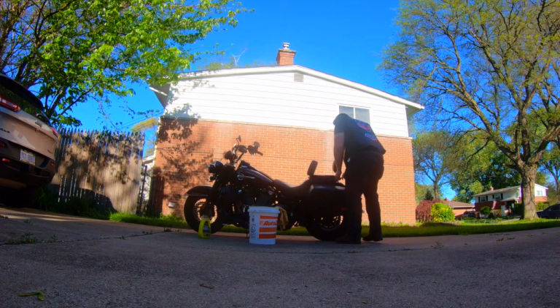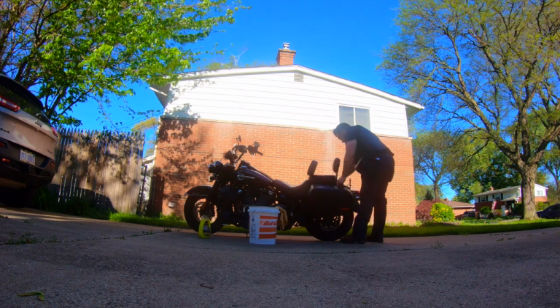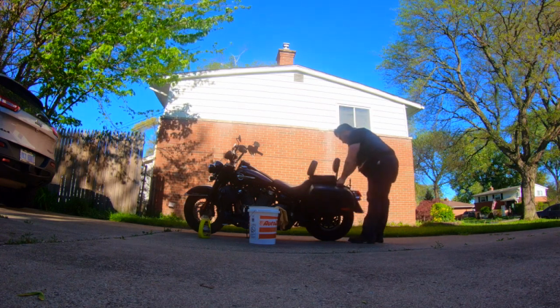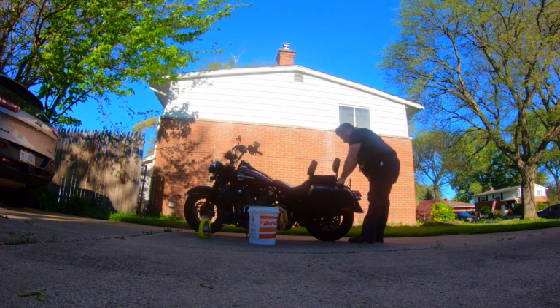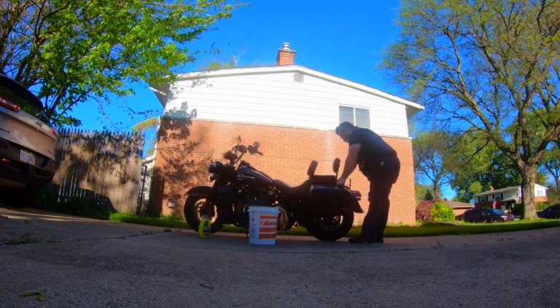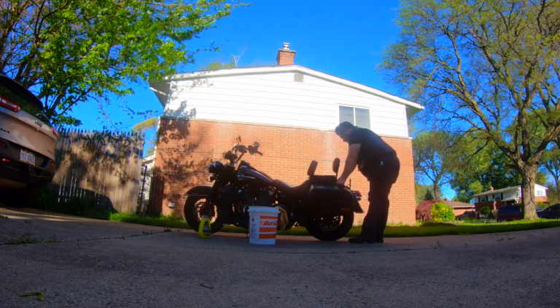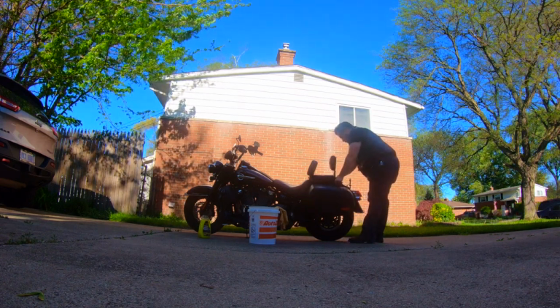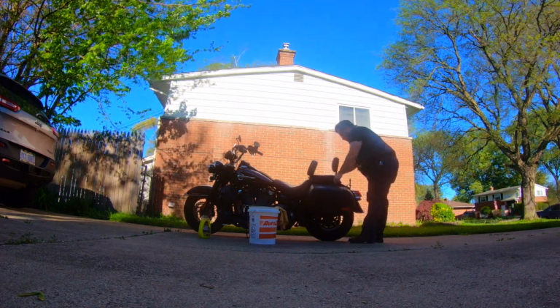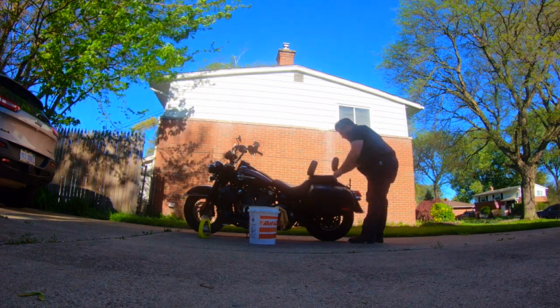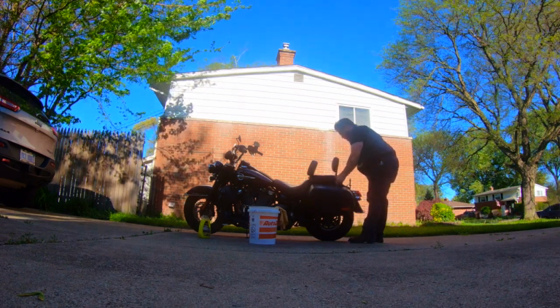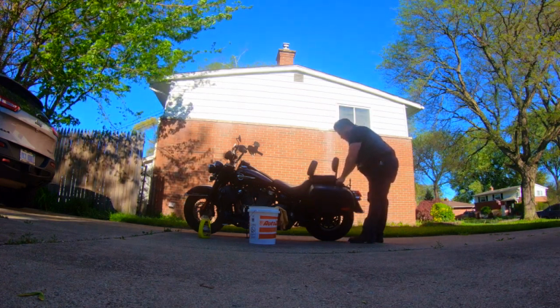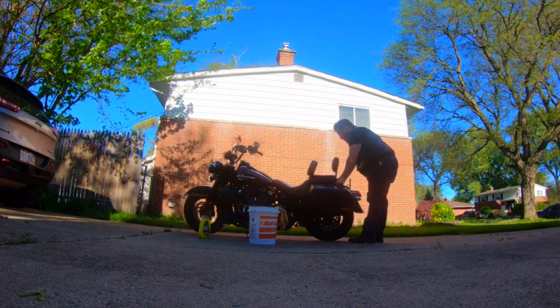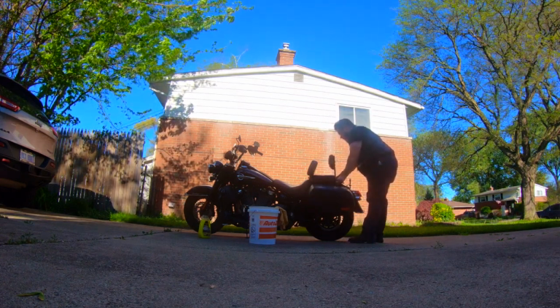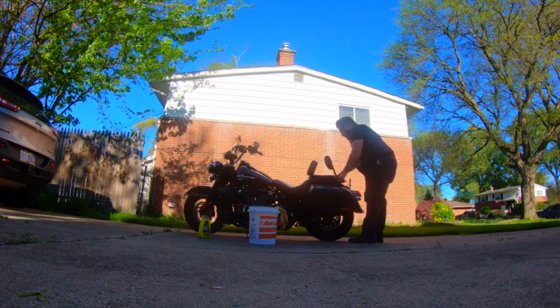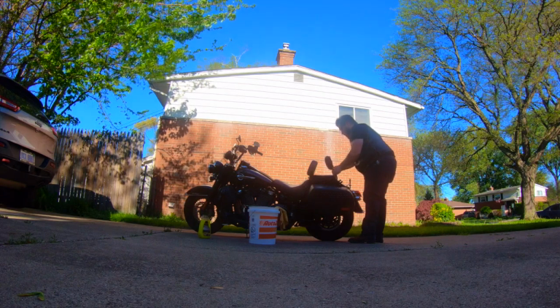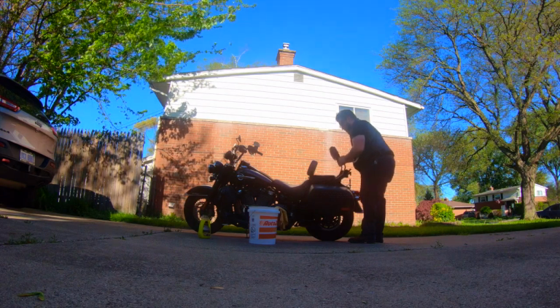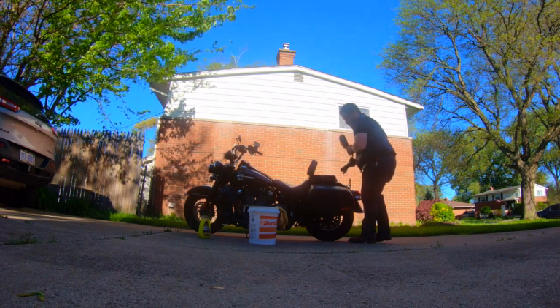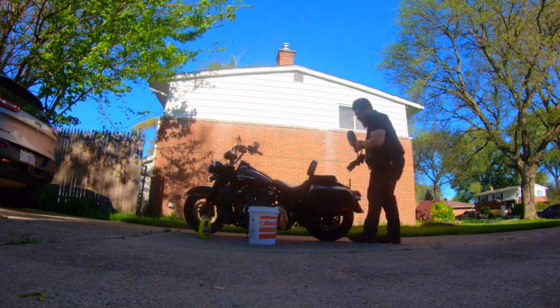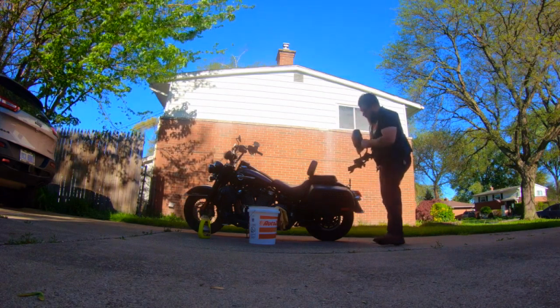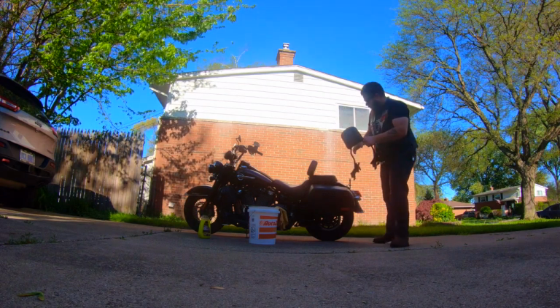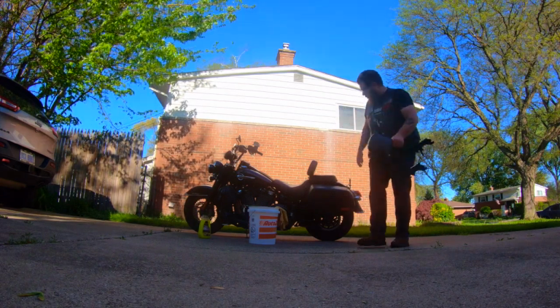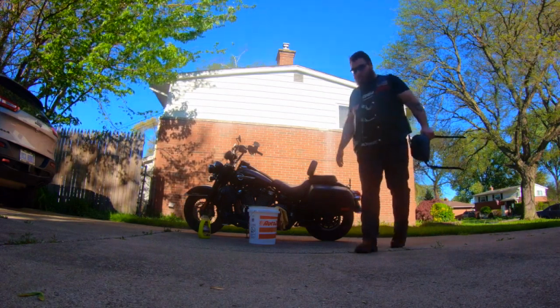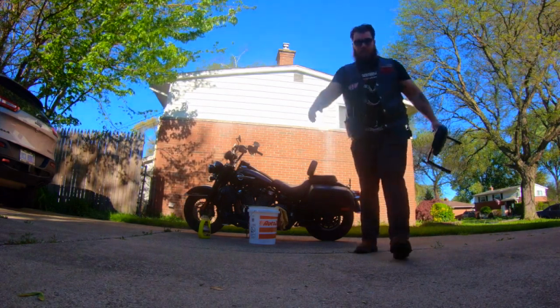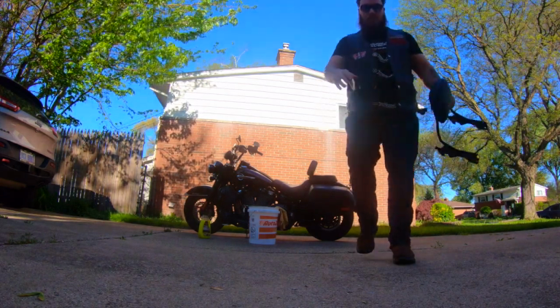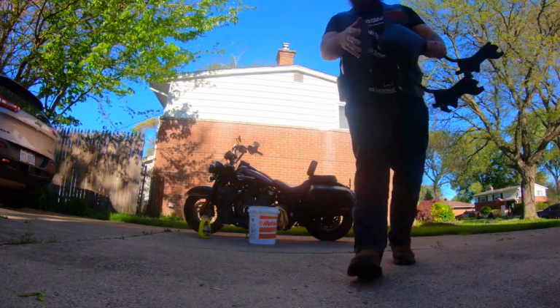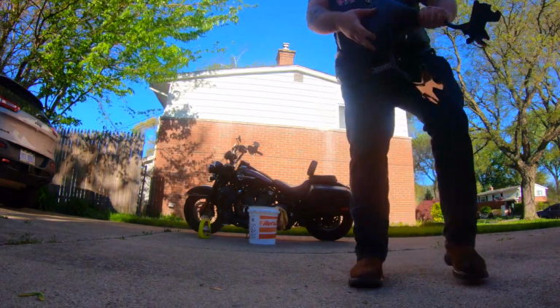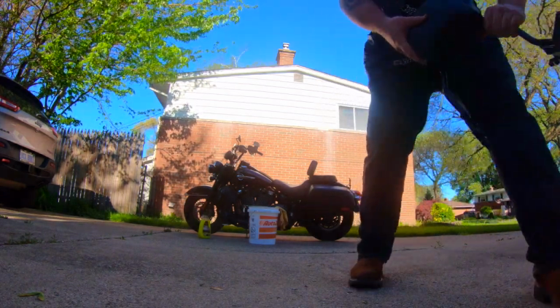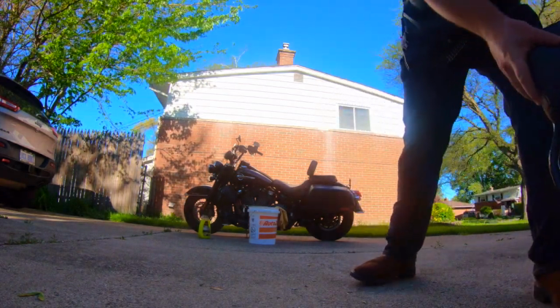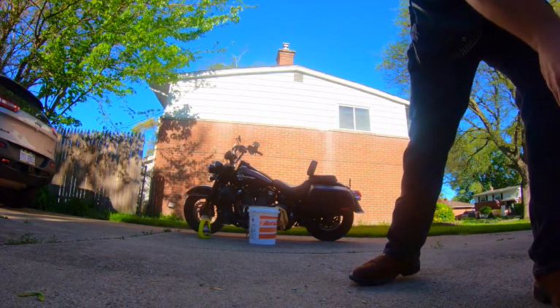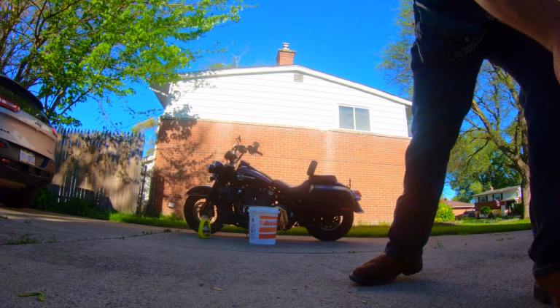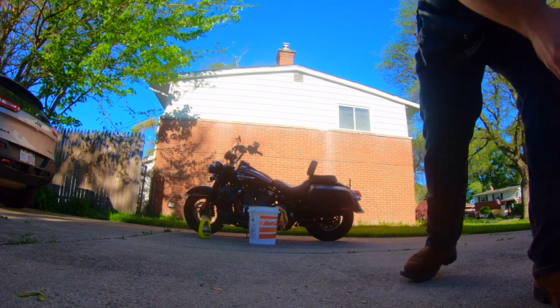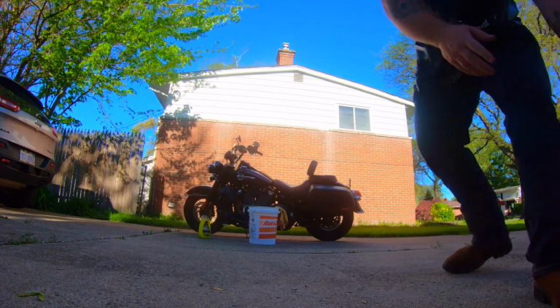Start by removing all removable items from the motorcycle. This includes backrest, seats, saddlebags, and that girl you picked up 20 minutes ago because she wanted to go for a ride on your motorcycle. Do you want to get this thing squeaky clean?